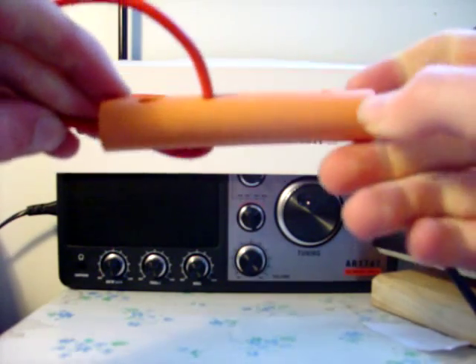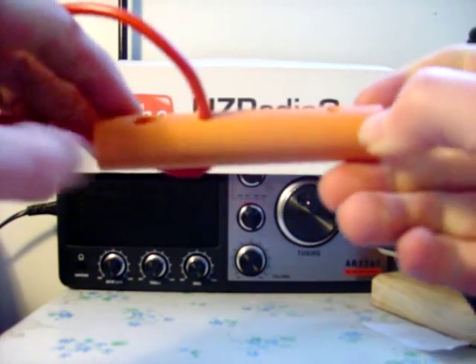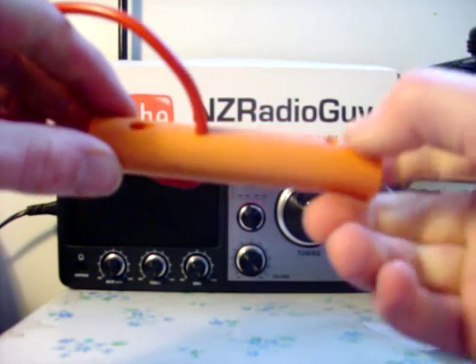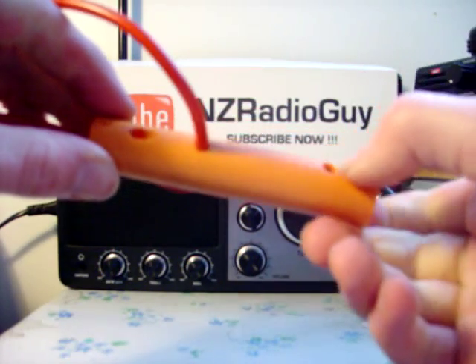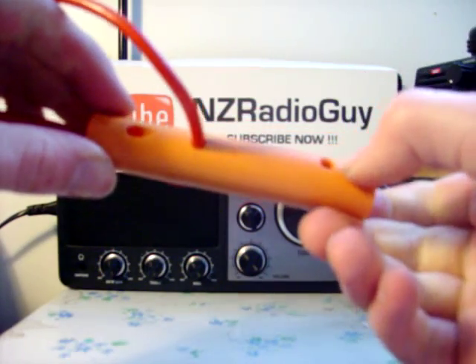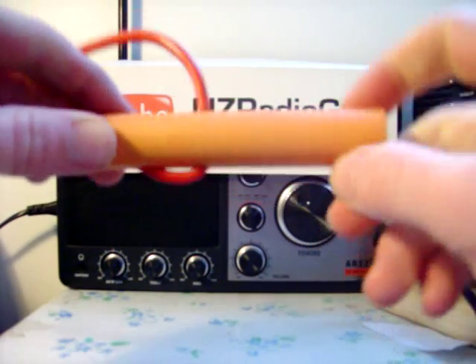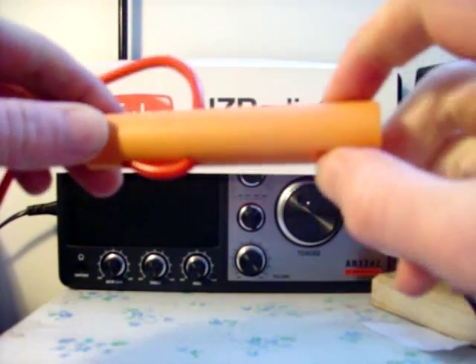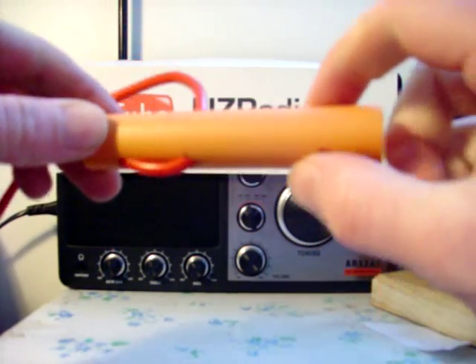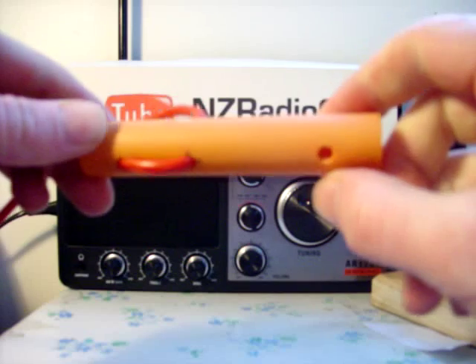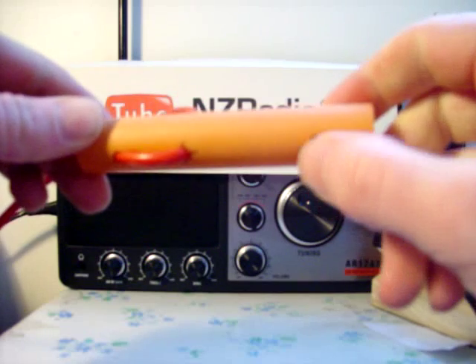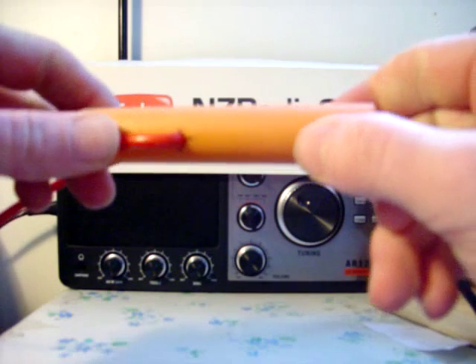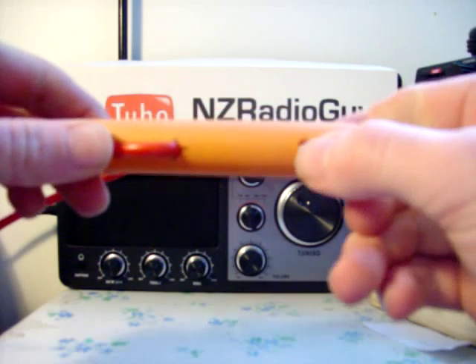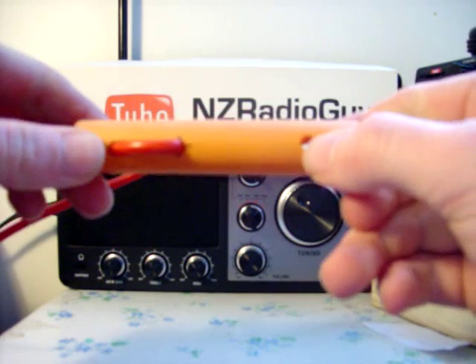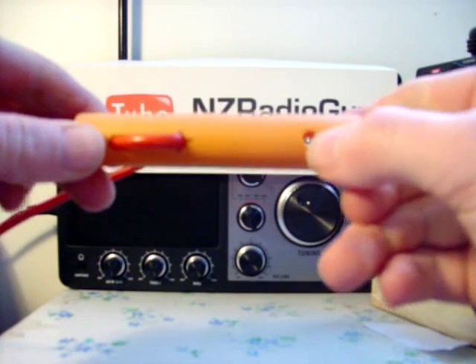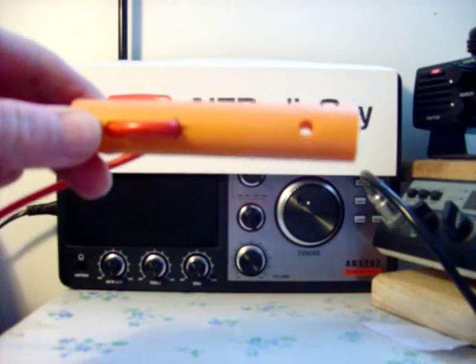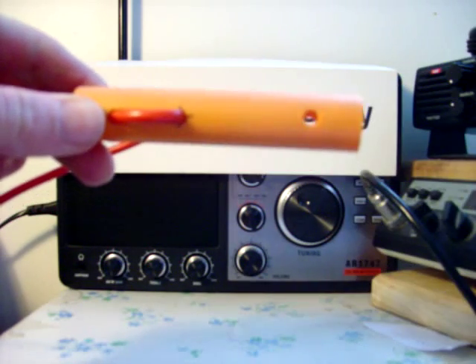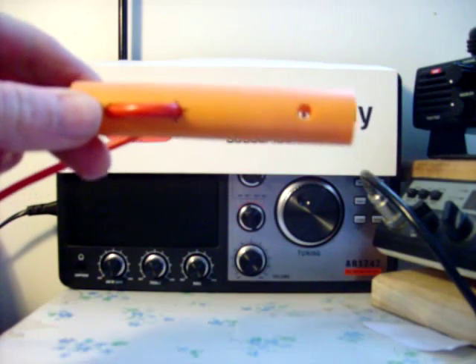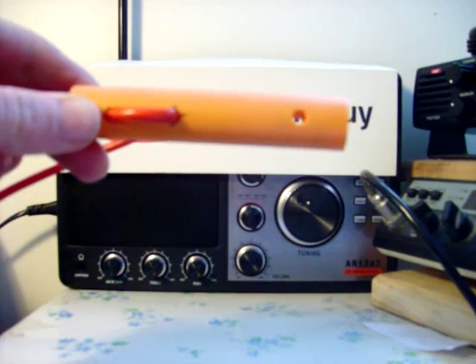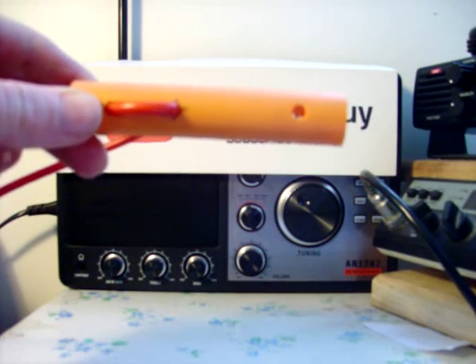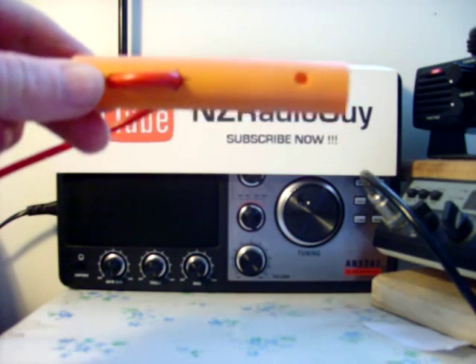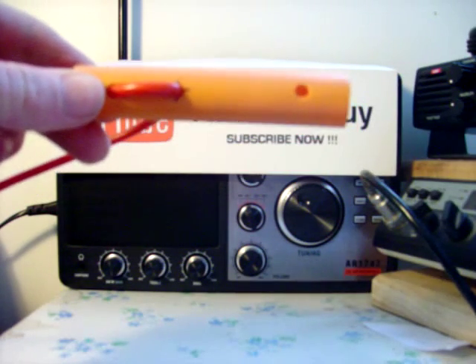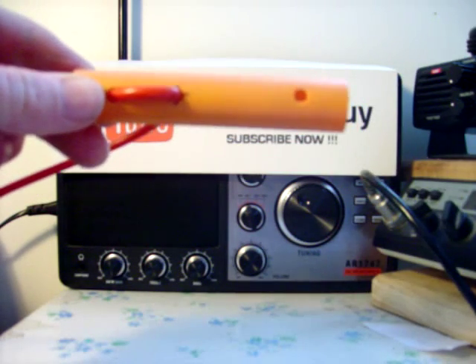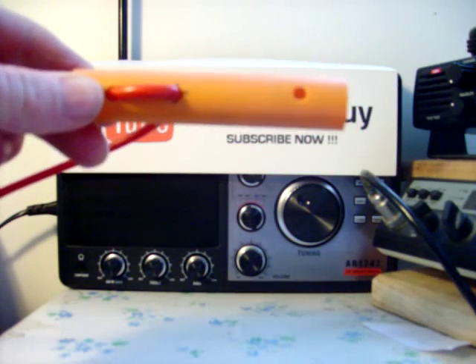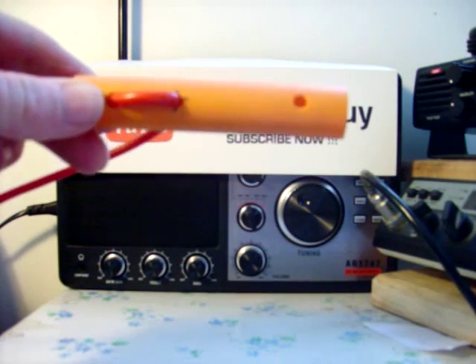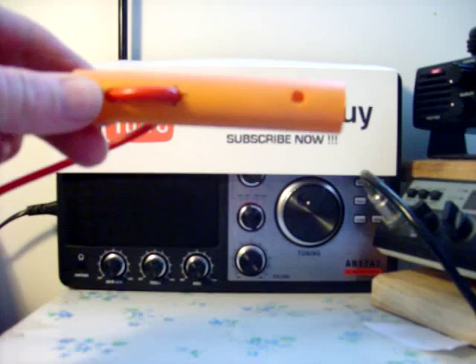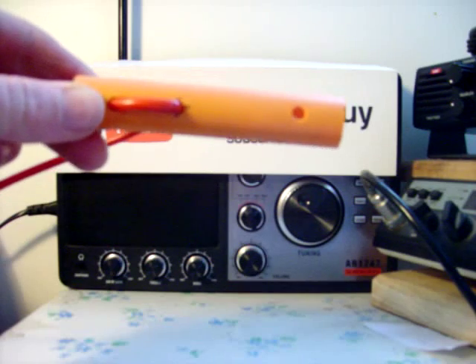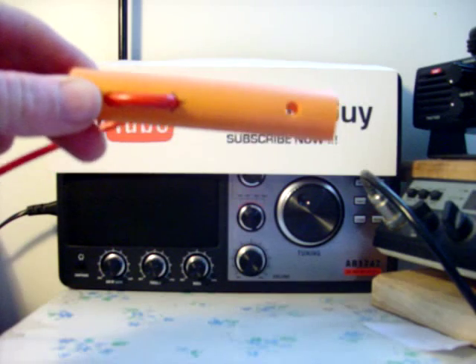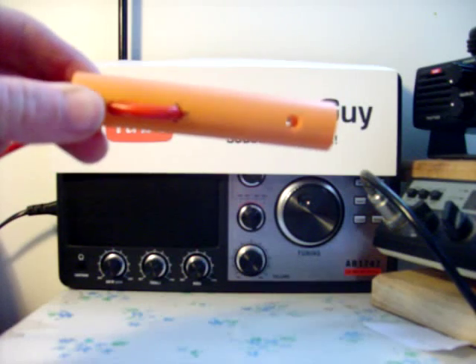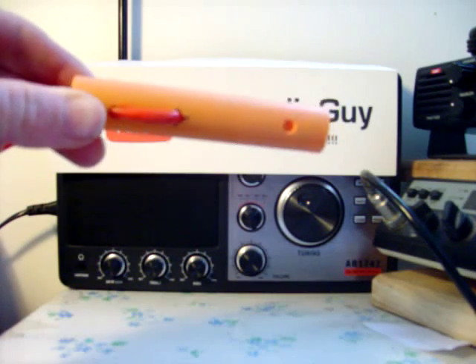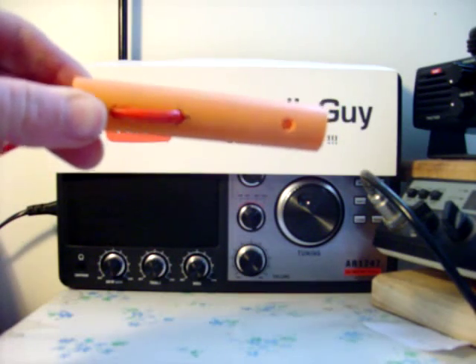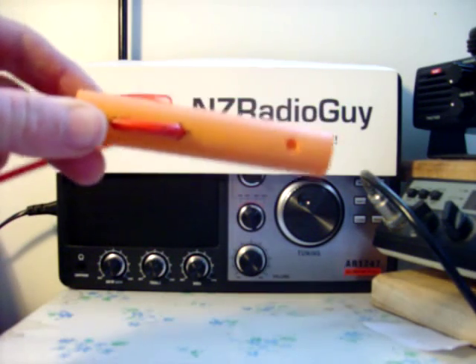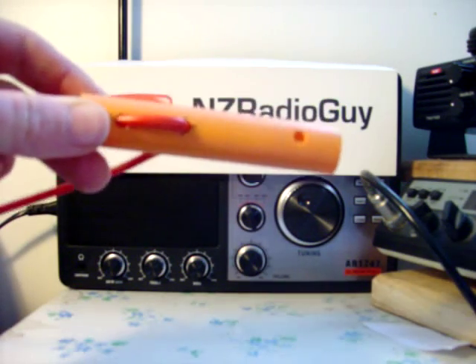These other holes down this end enable you to attach your antenna to your mast or an anchor point on the ground if it's an inverted V or something.